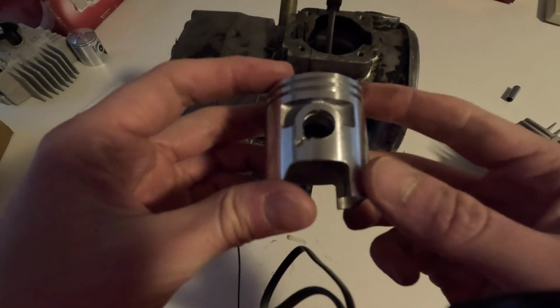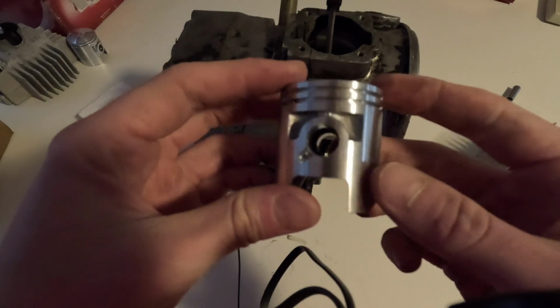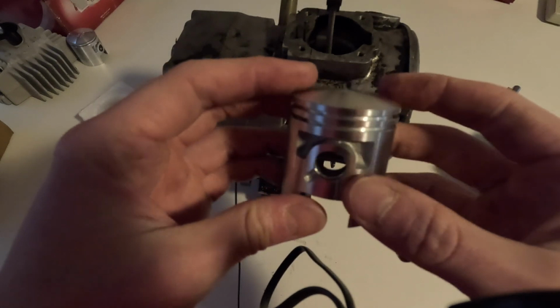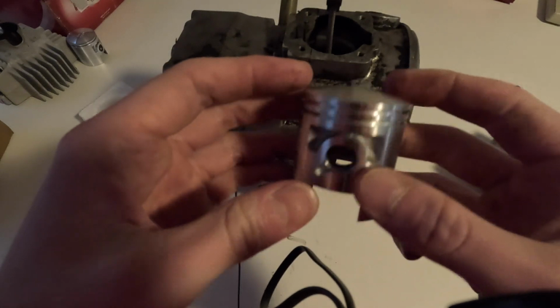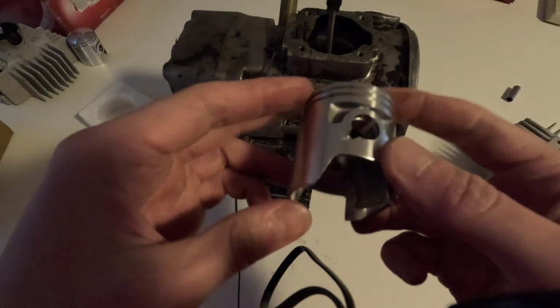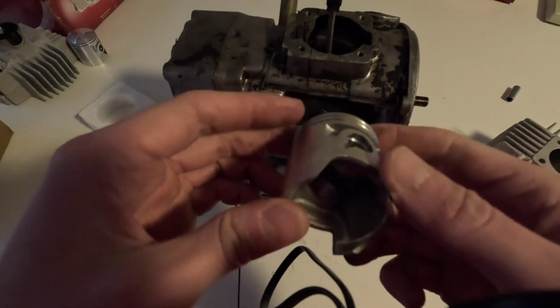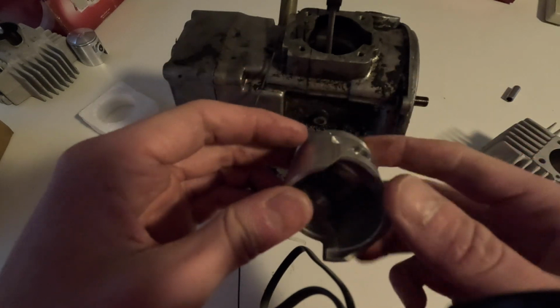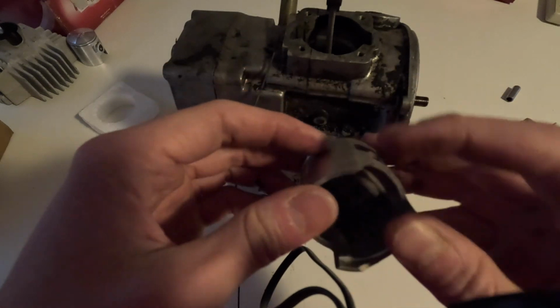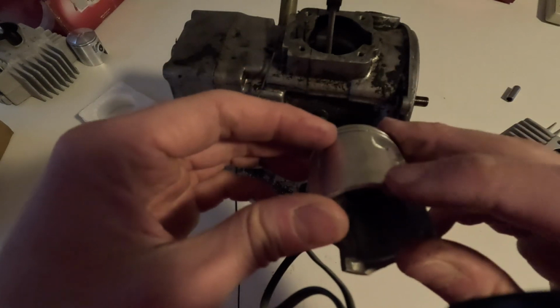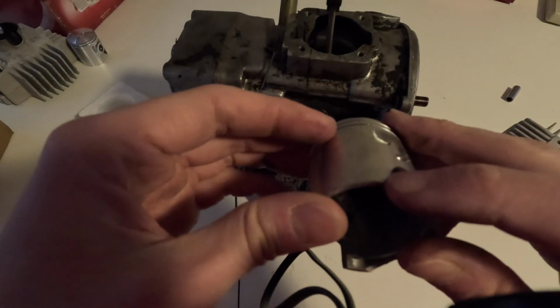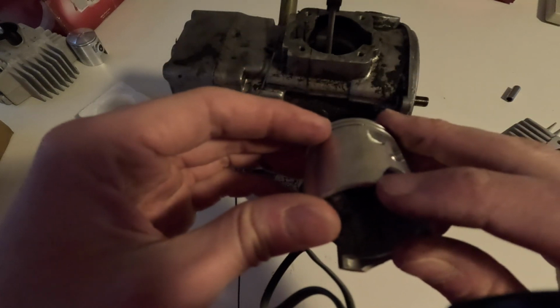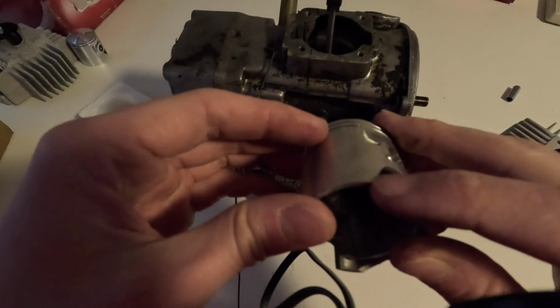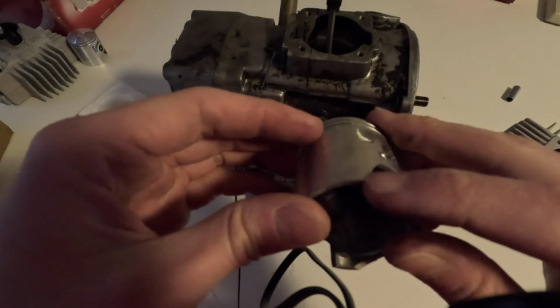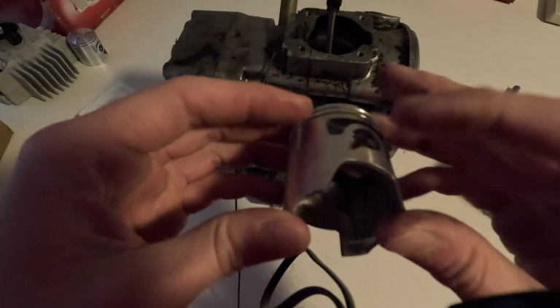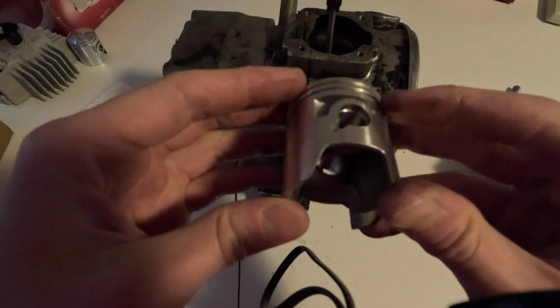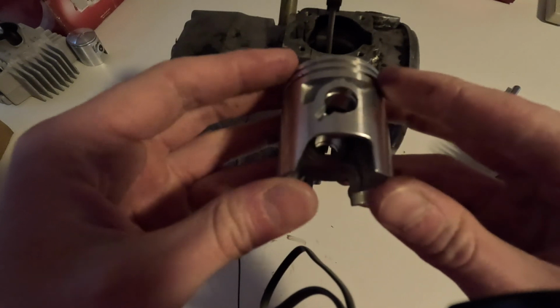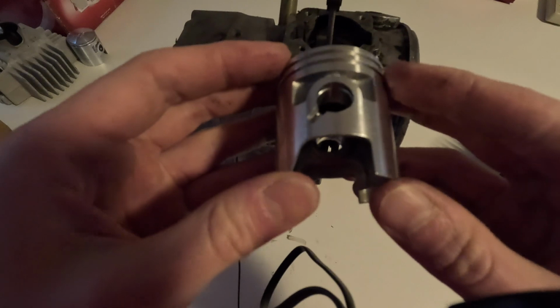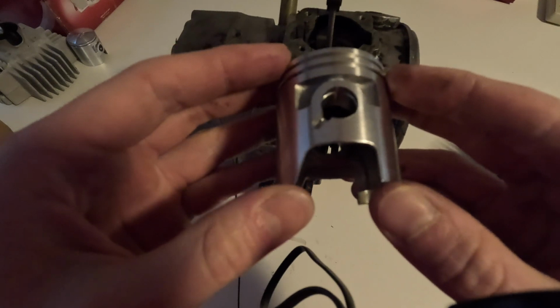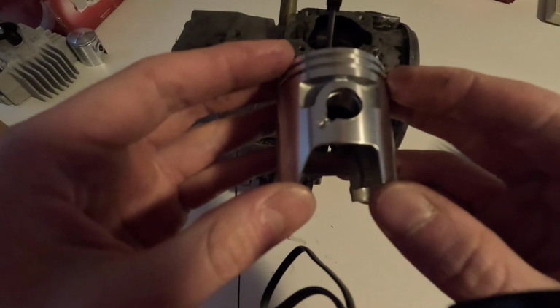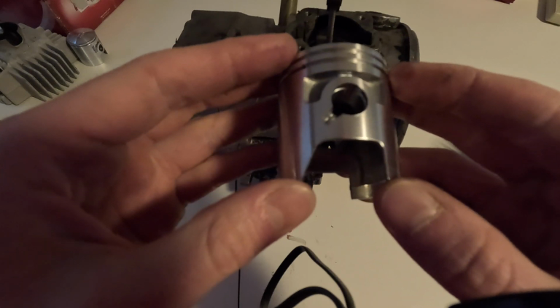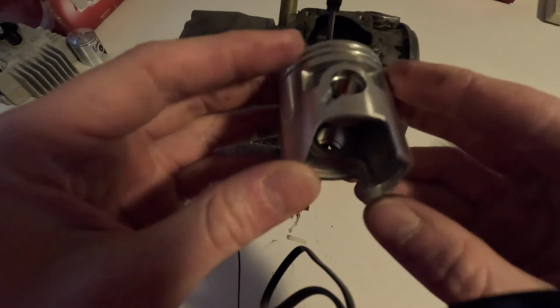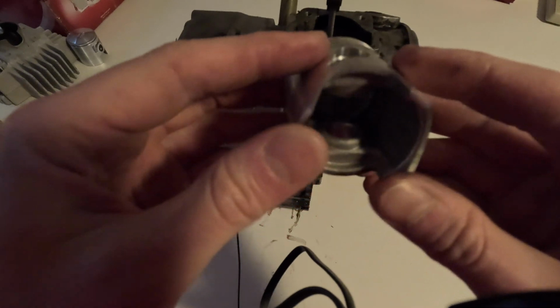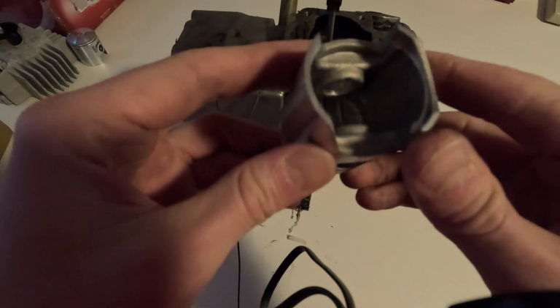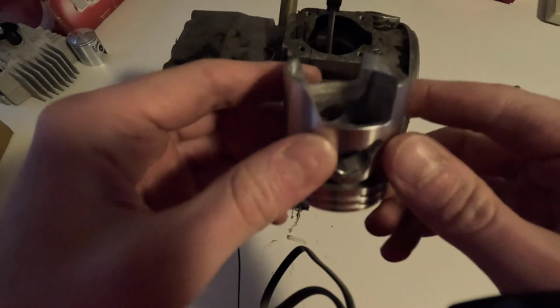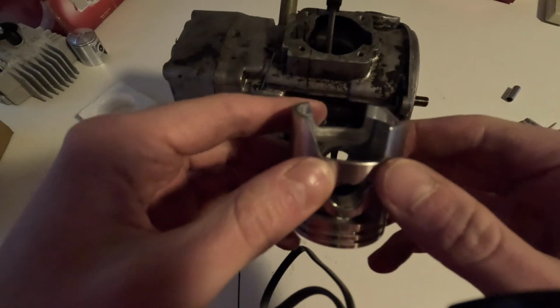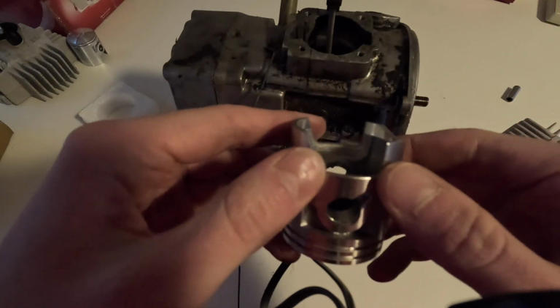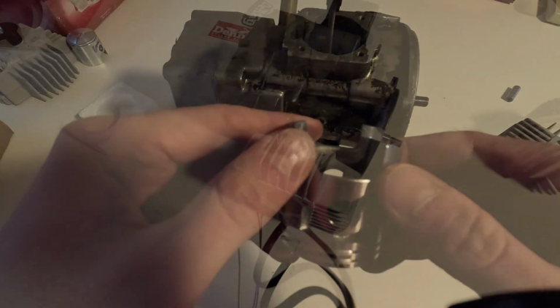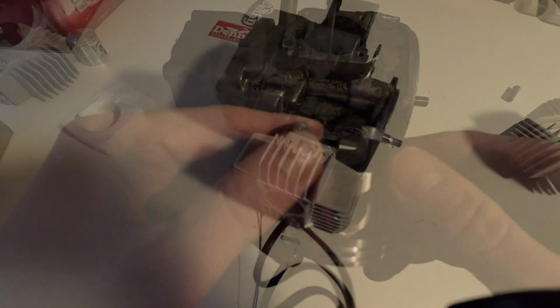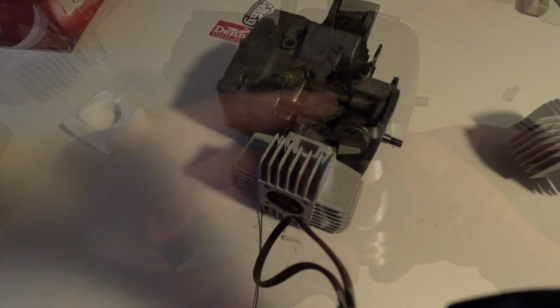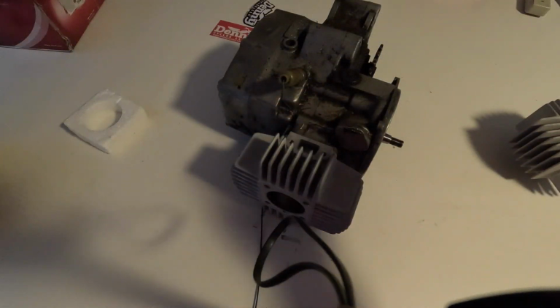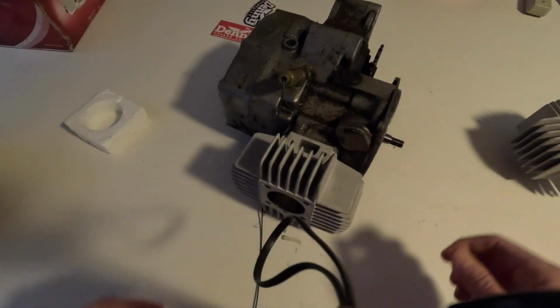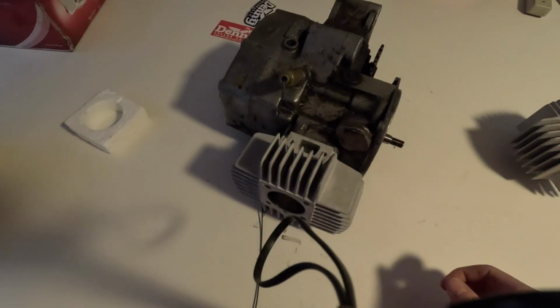If you do need to take some material off the piston, it's just the very bottom of these corners. You can look to see where it's hitting, and then that's where you want to be taking your material off from.